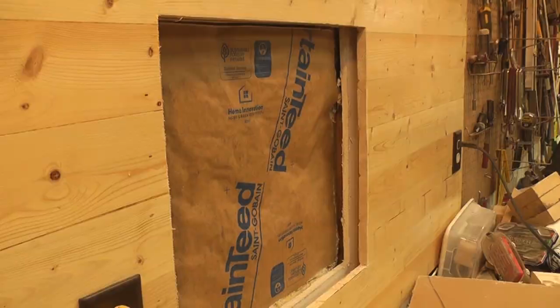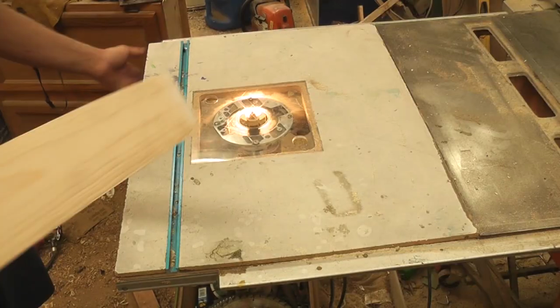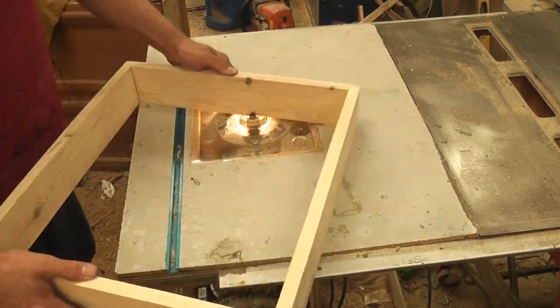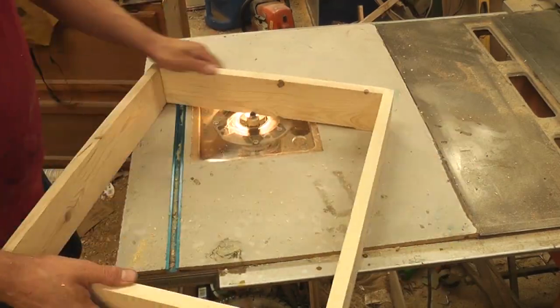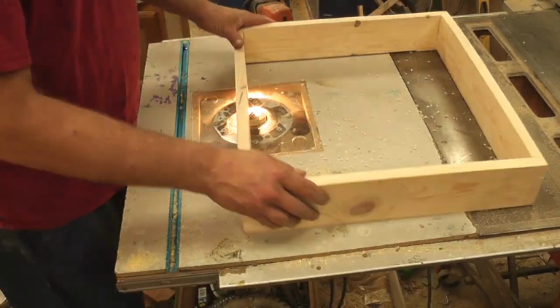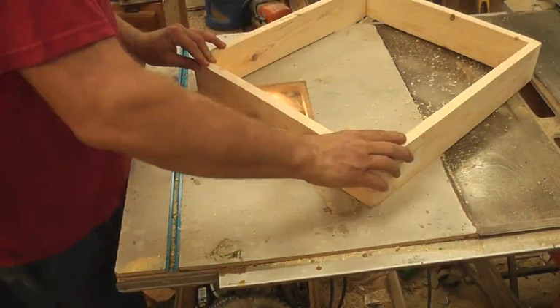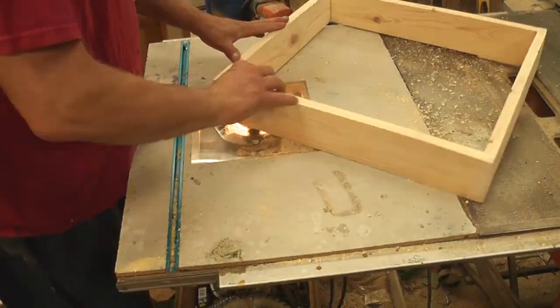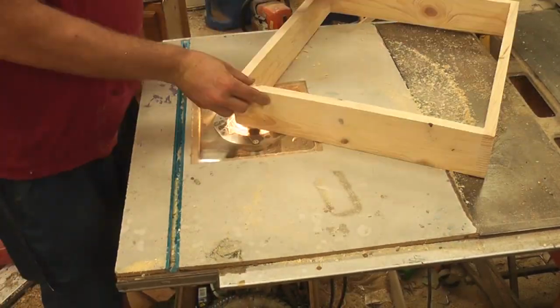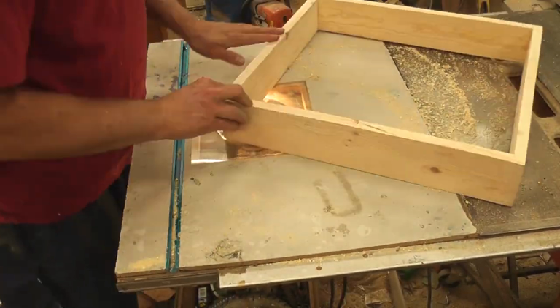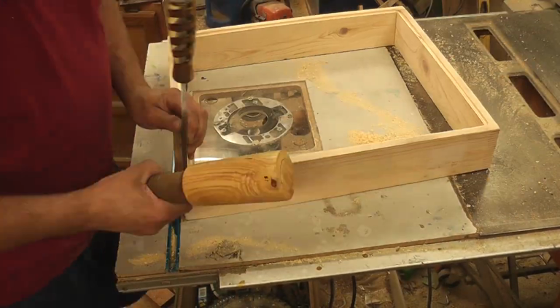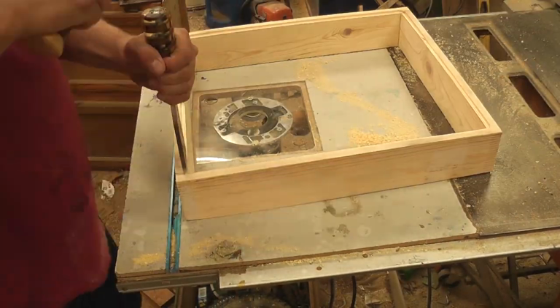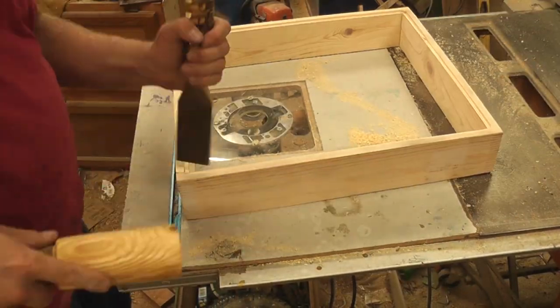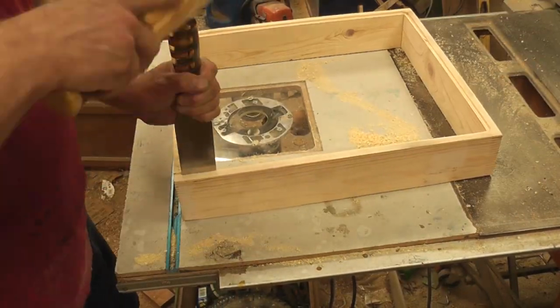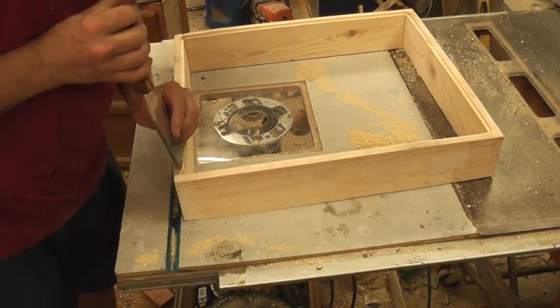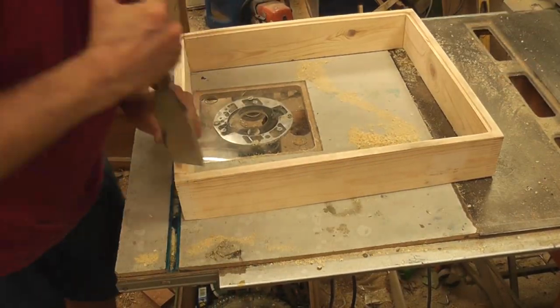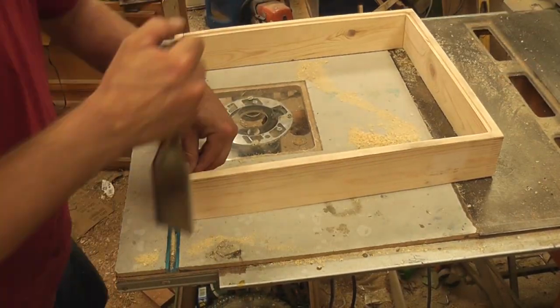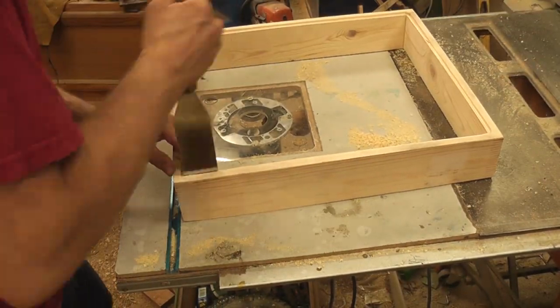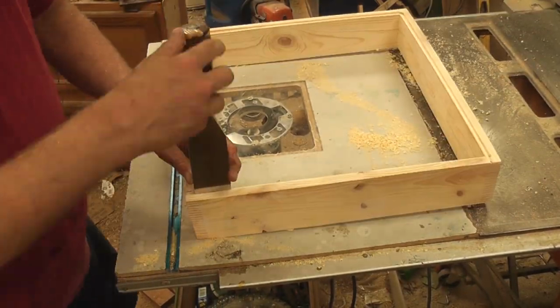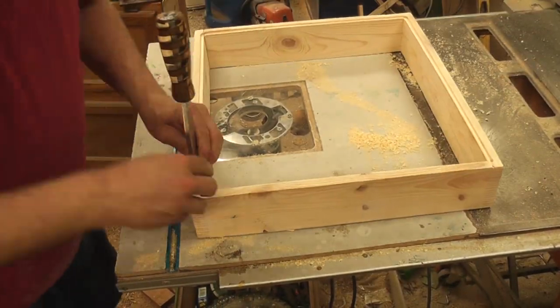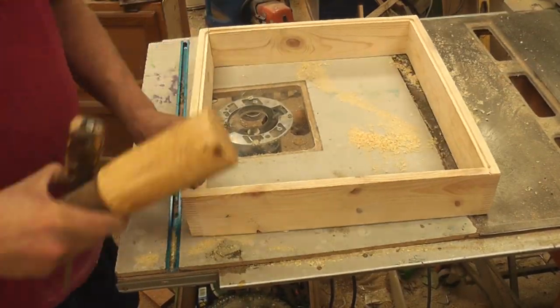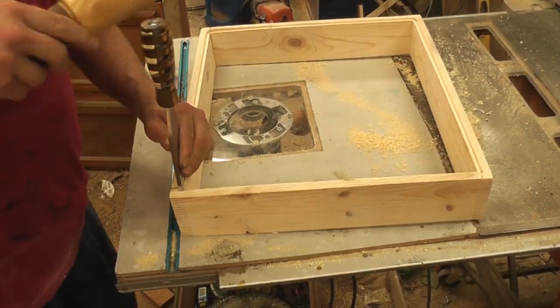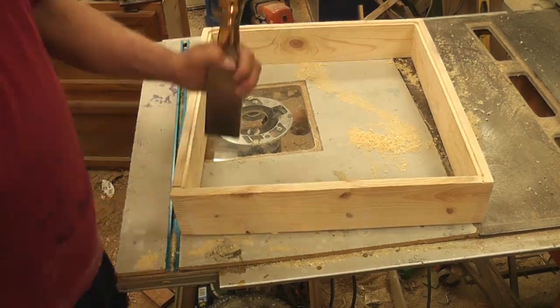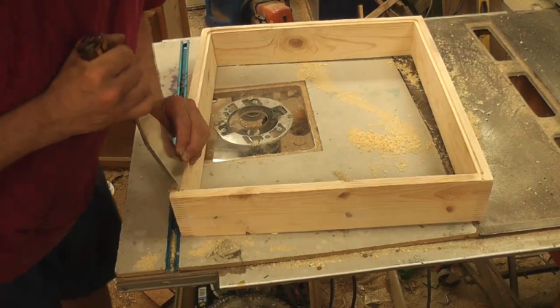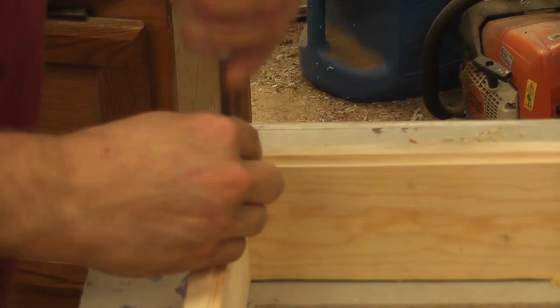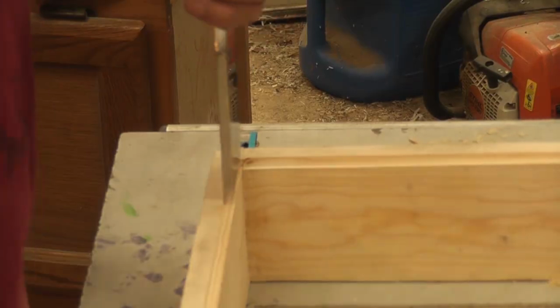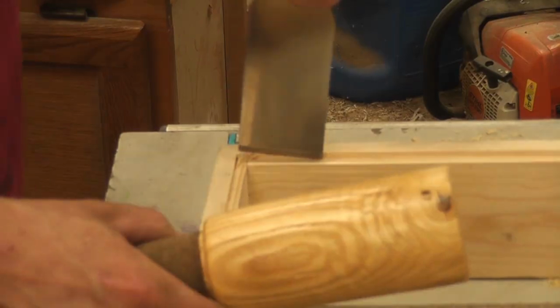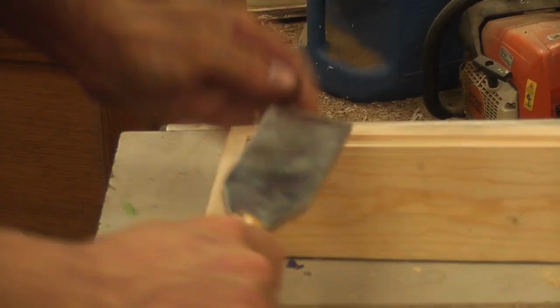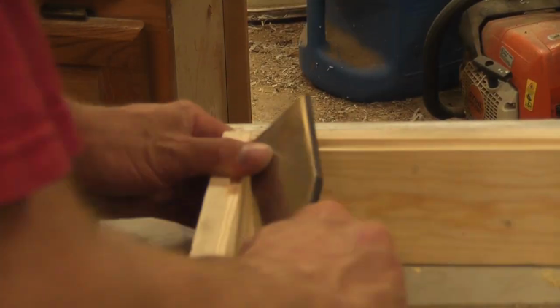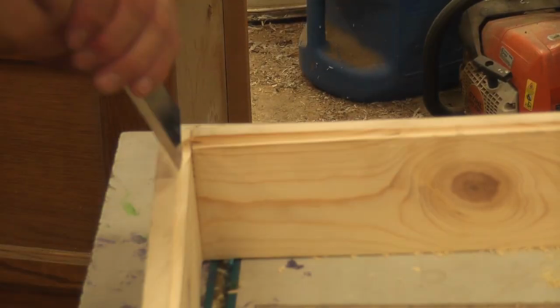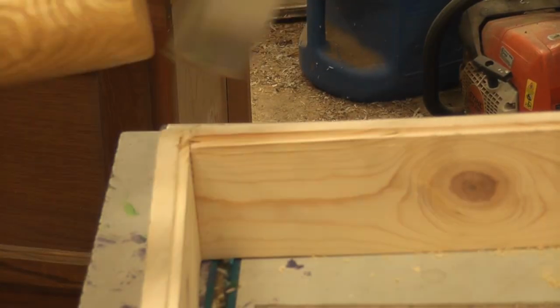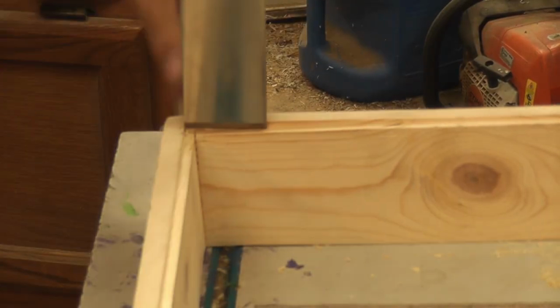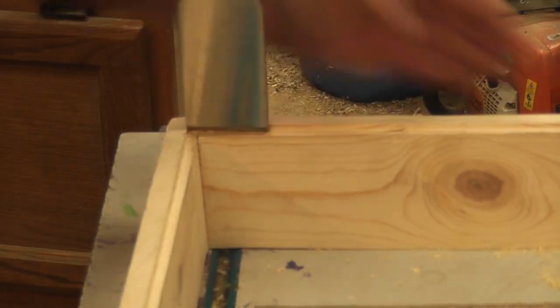I created a rabbit joint on the back of my cabinet for a piece of panel backing and borrowed the butcher's chisel to clean up what my router left behind.